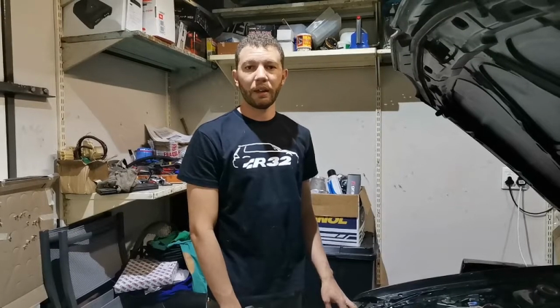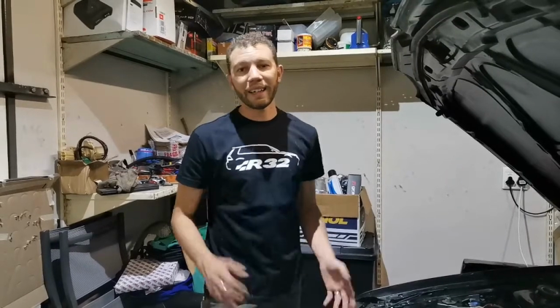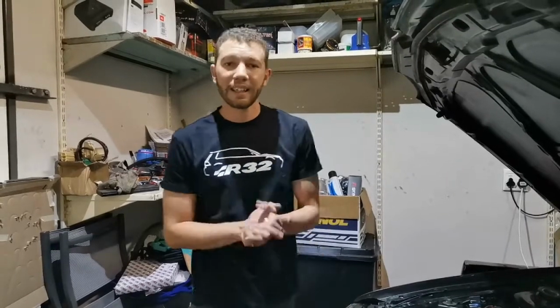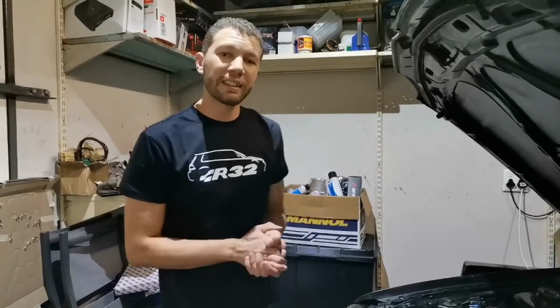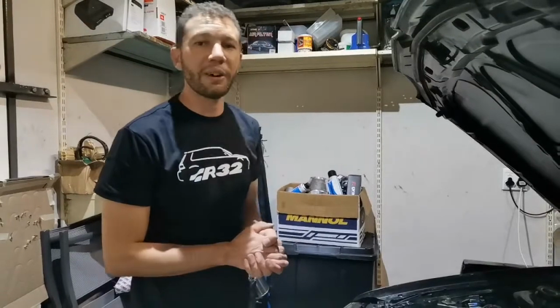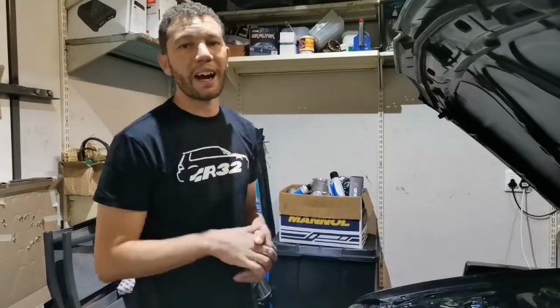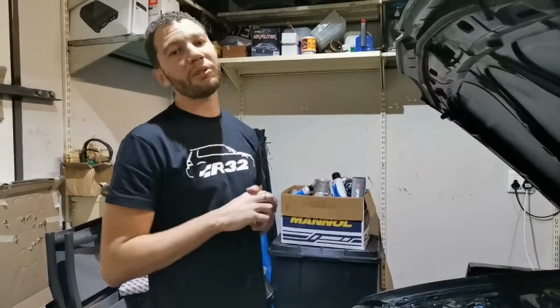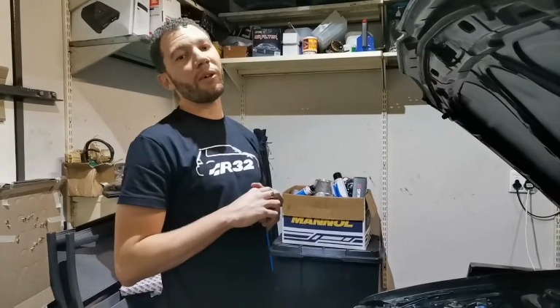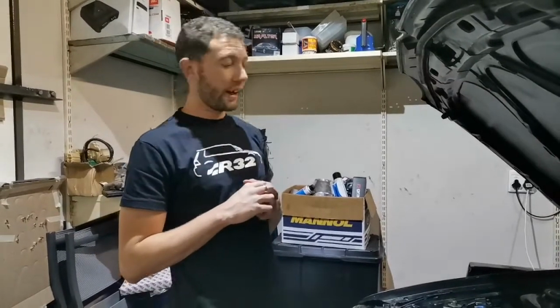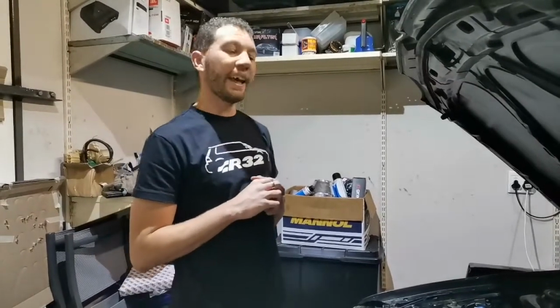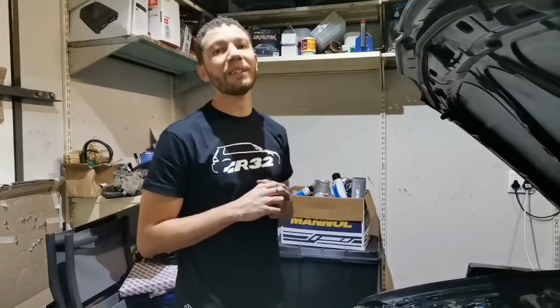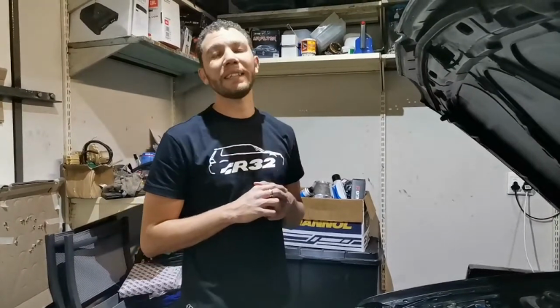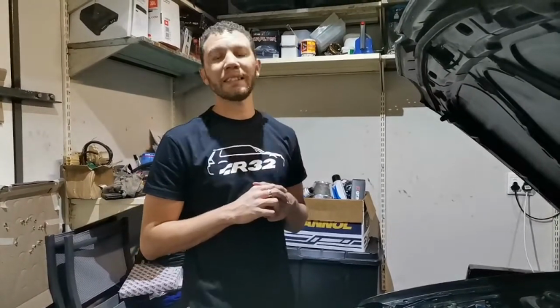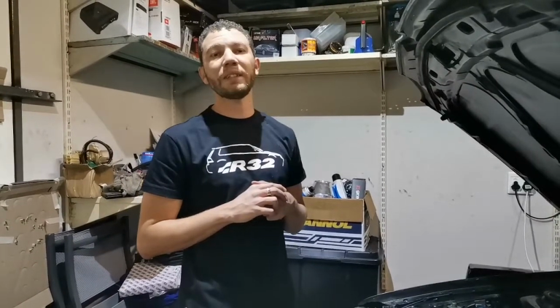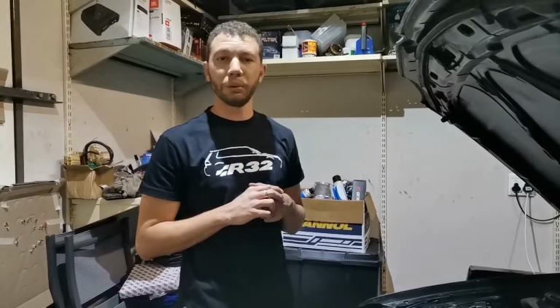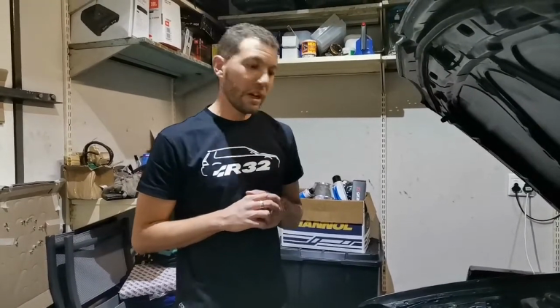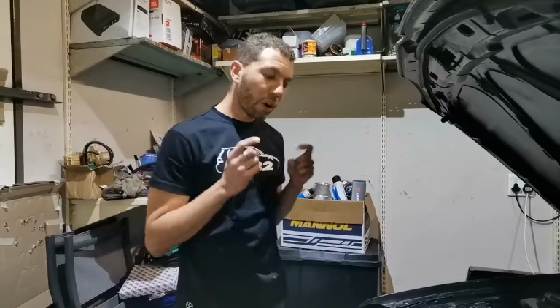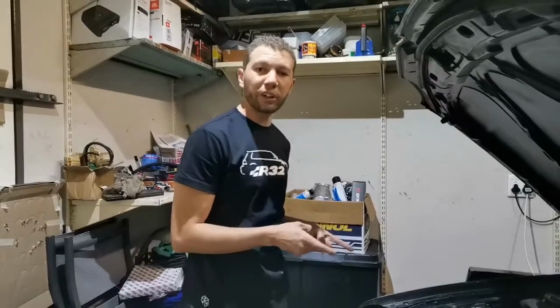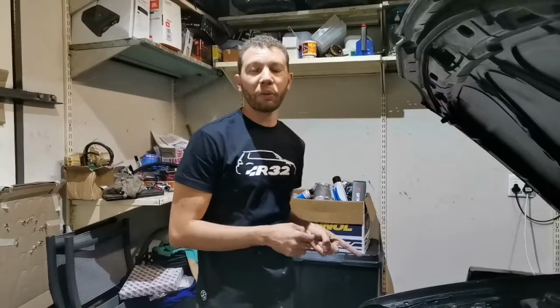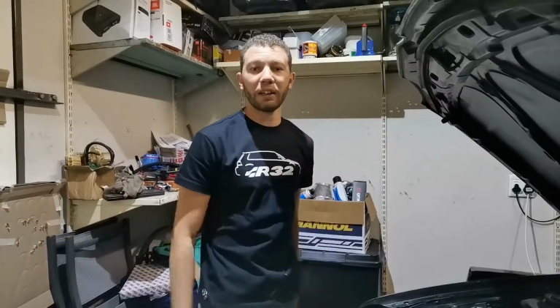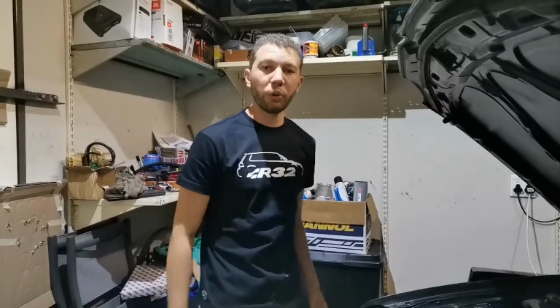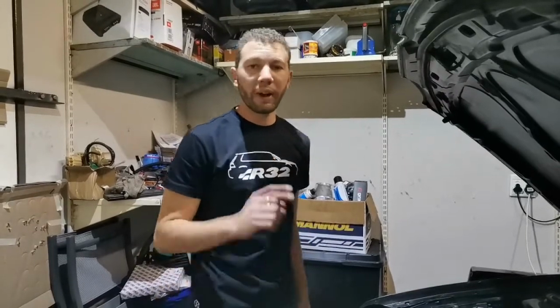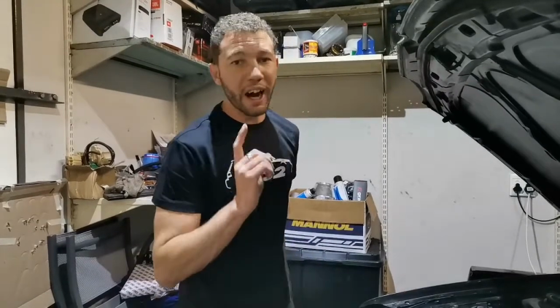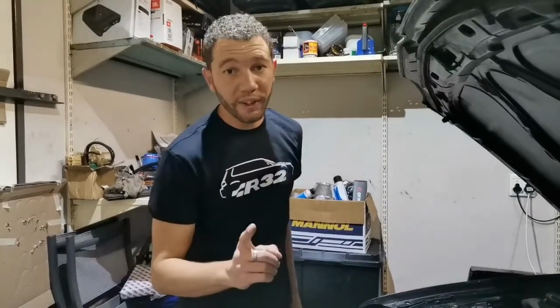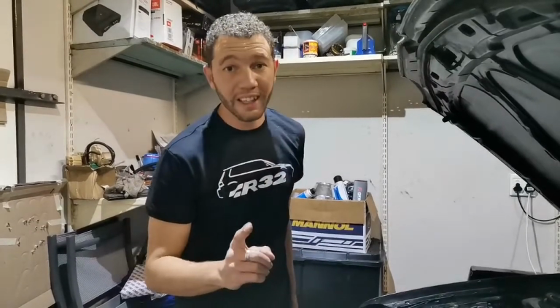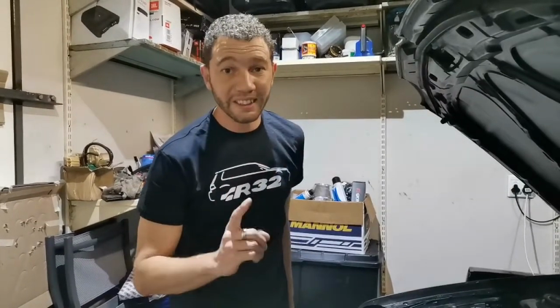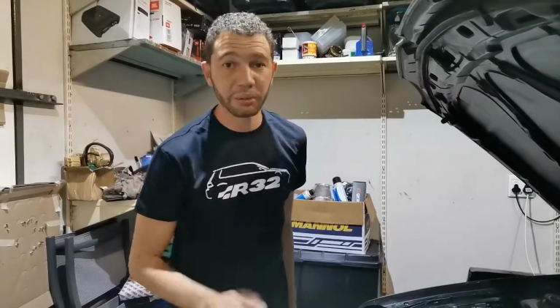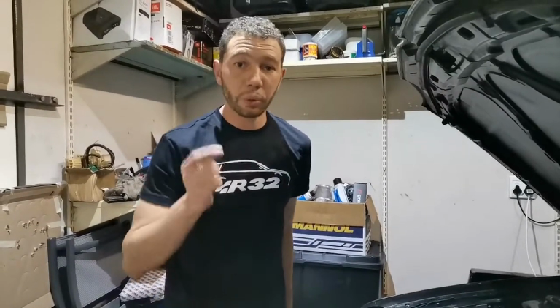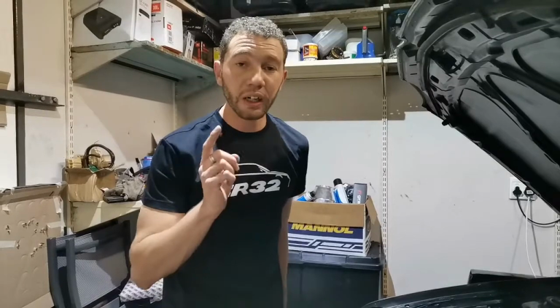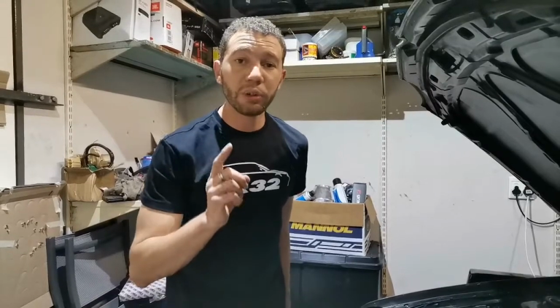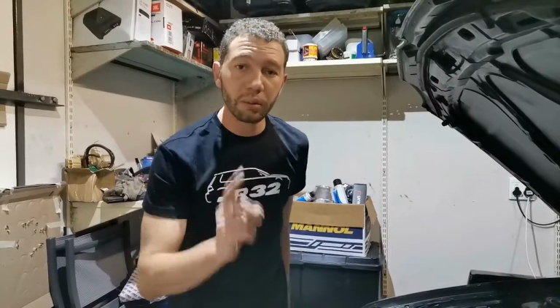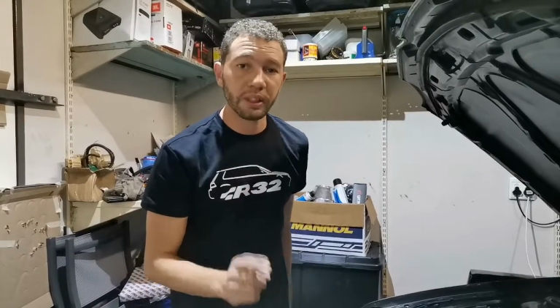Hi guys, Seth Strauss here with a how-to video on an Emerald K6 ECU. On my car, a Golf 4 R32, we have an aftermarket ECU, and we are going to troubleshoot it.